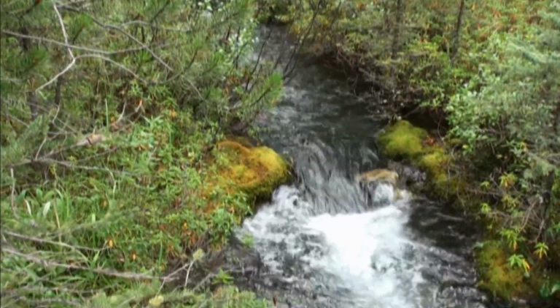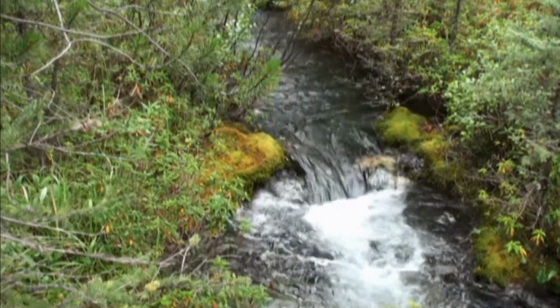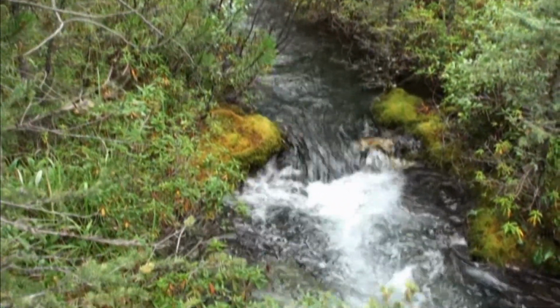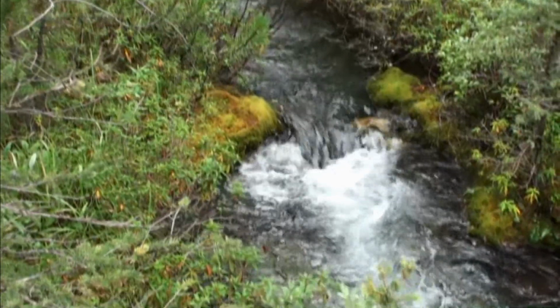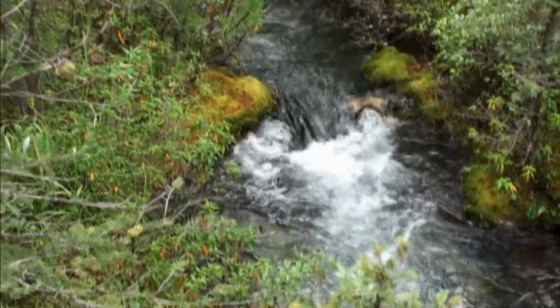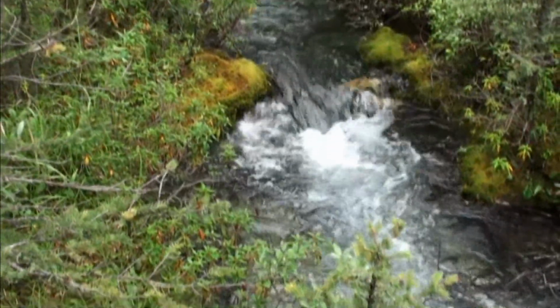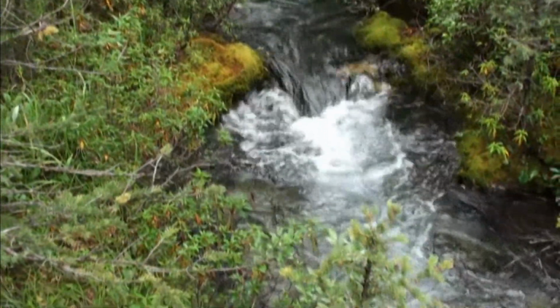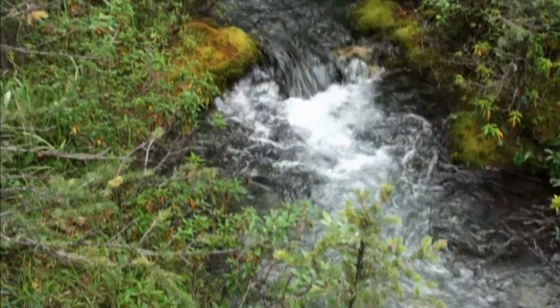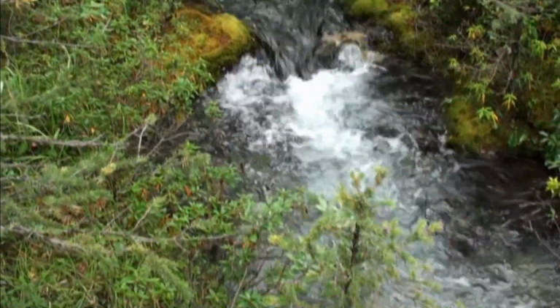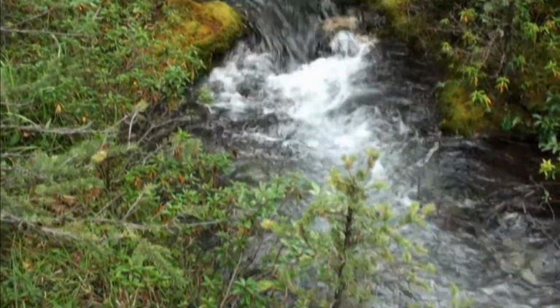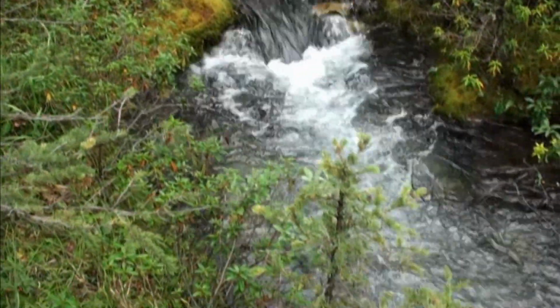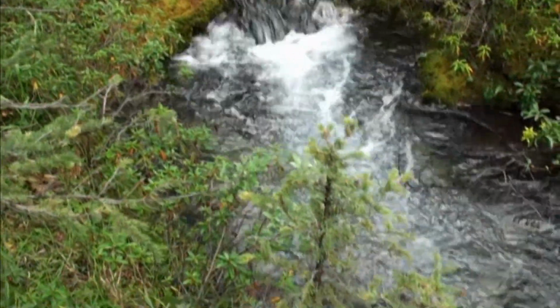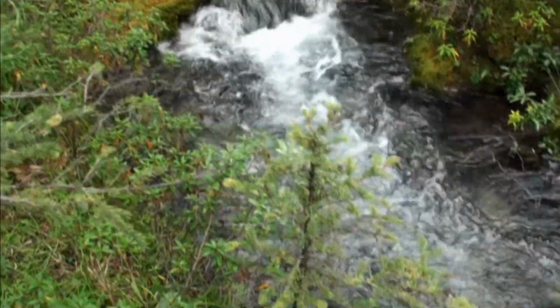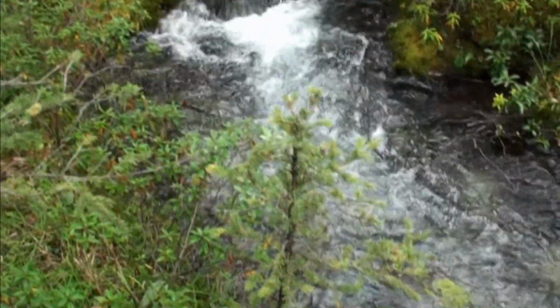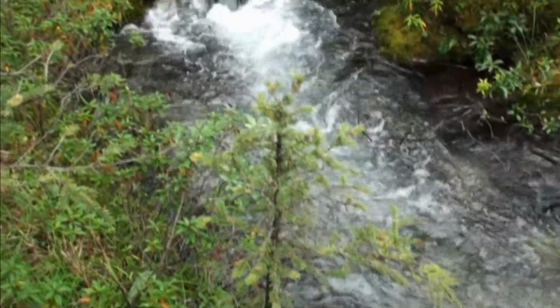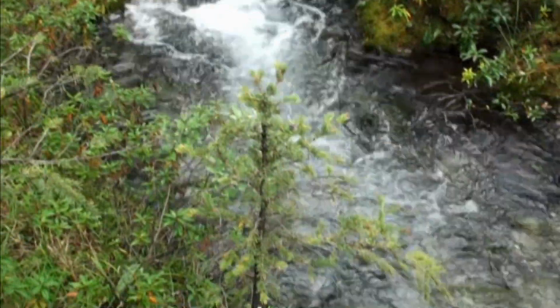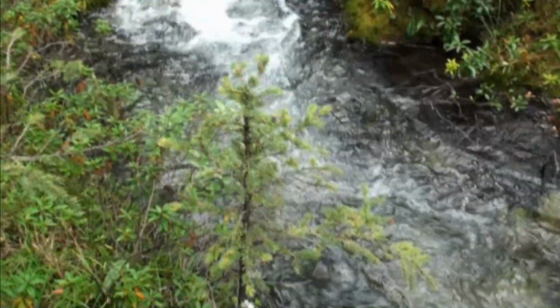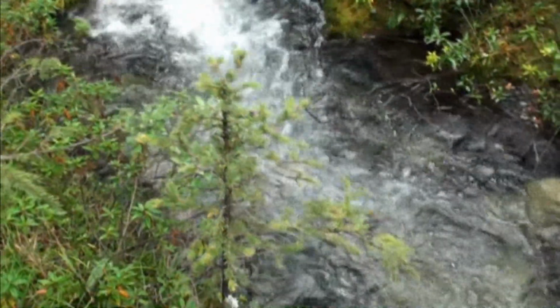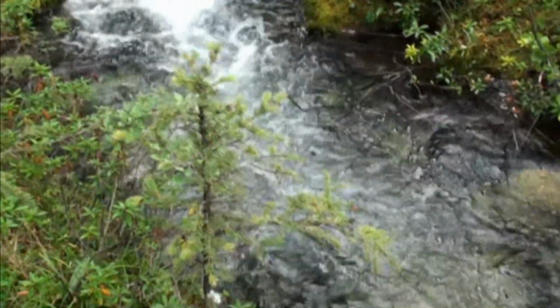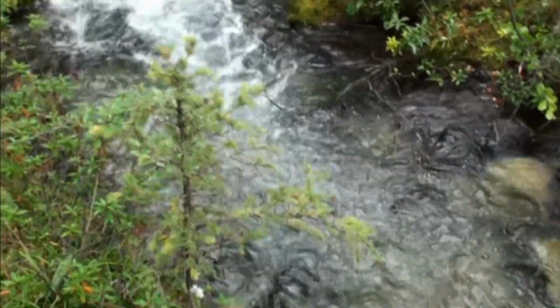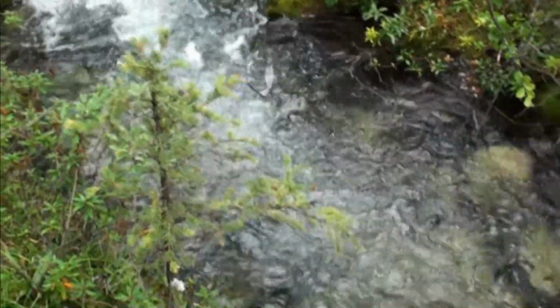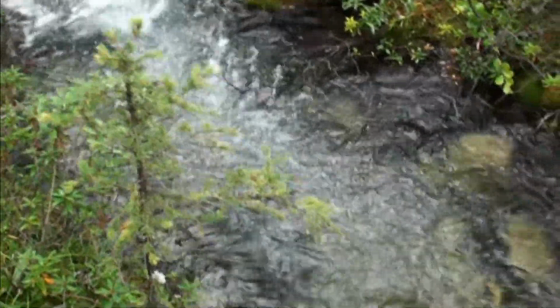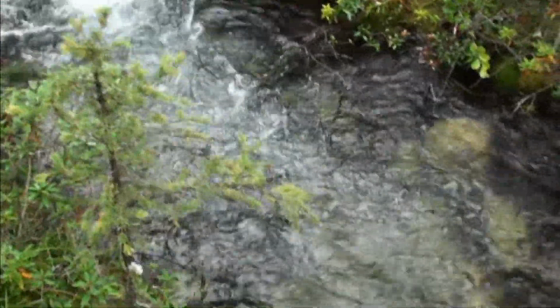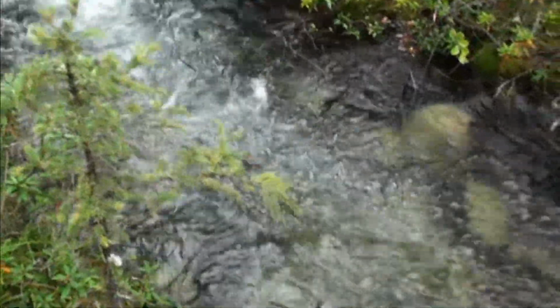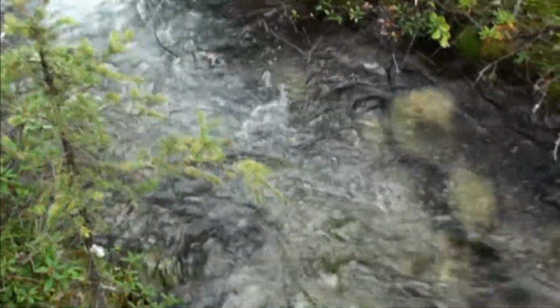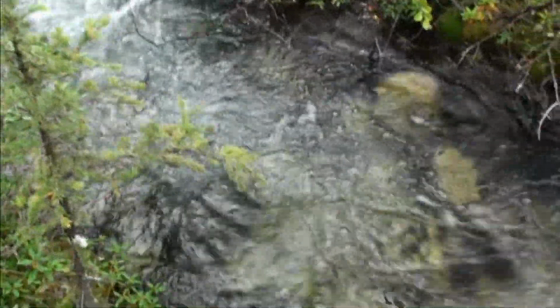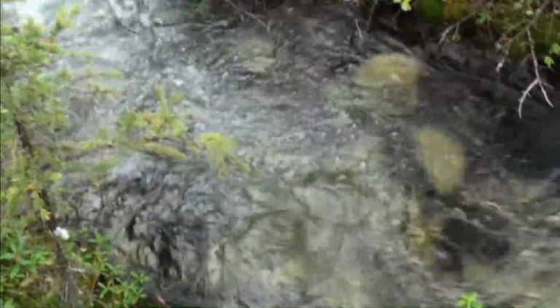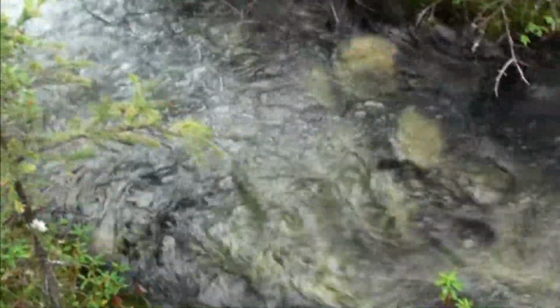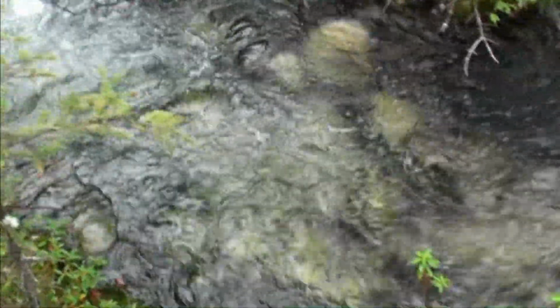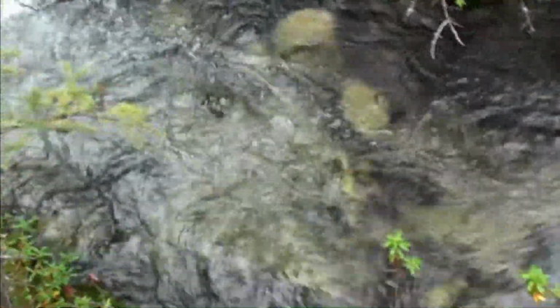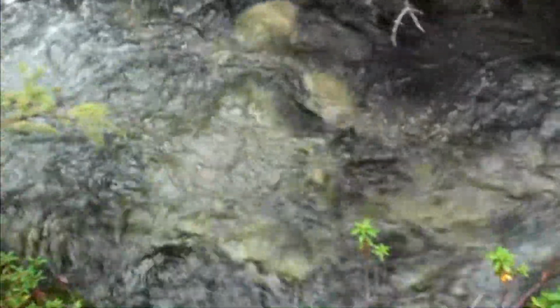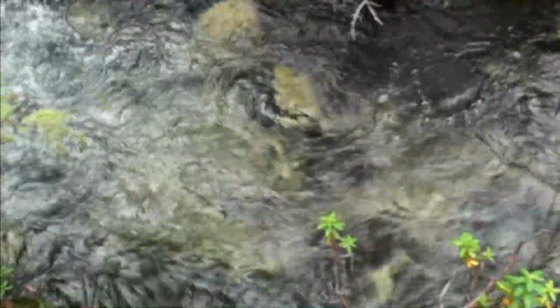These are opposing rock deflectors, which were used to create not only pool habitat, but a step-down over a steep gradient section of the creek.